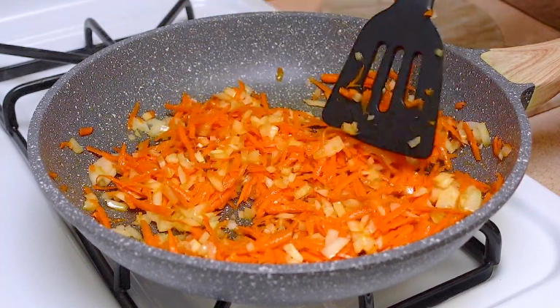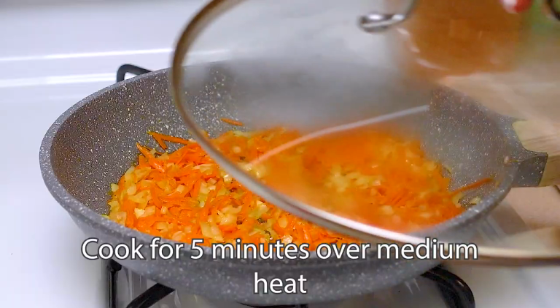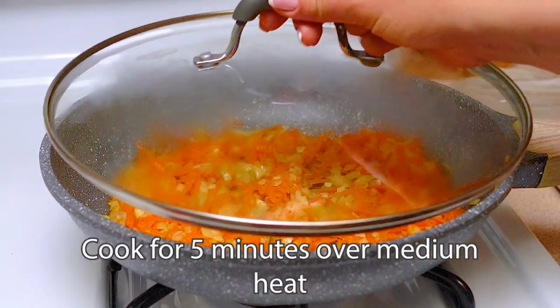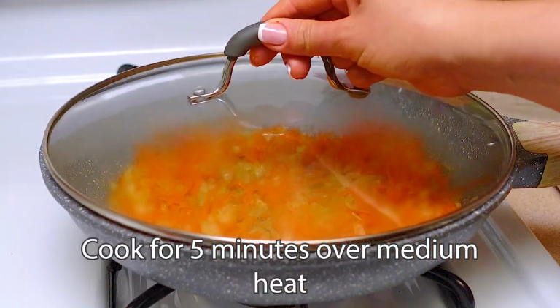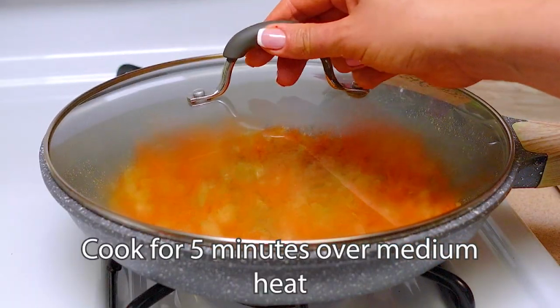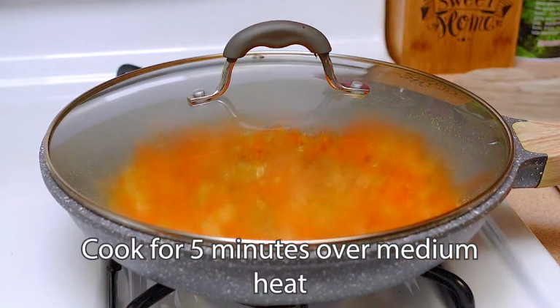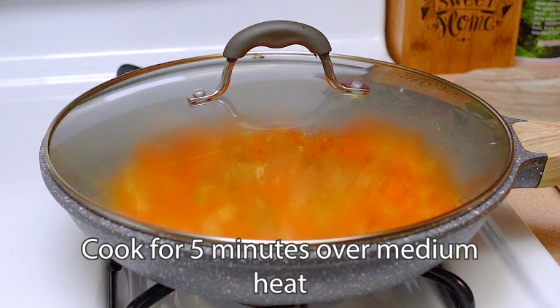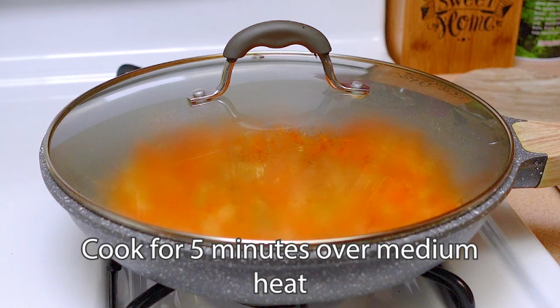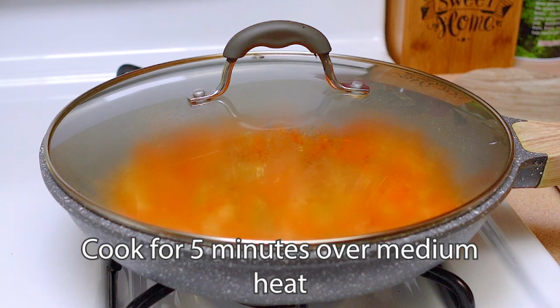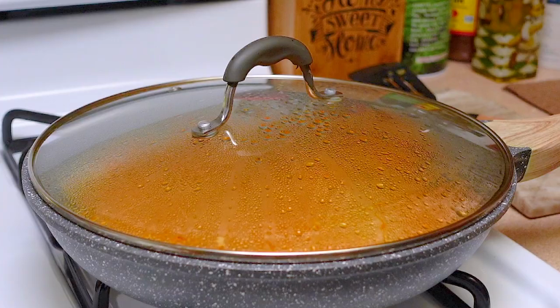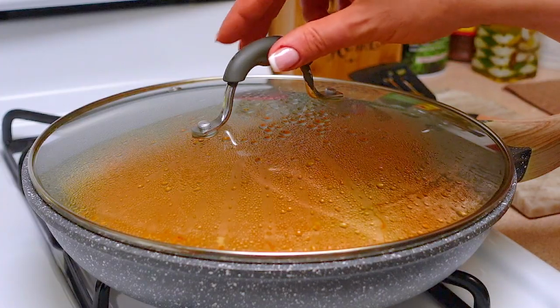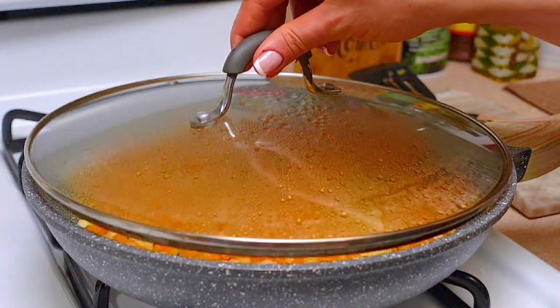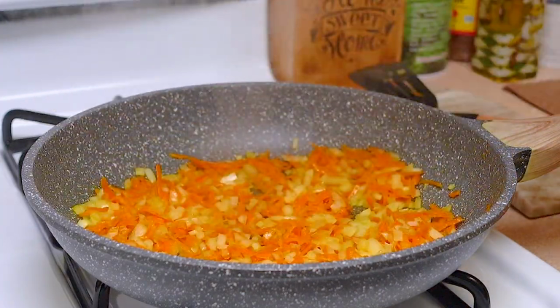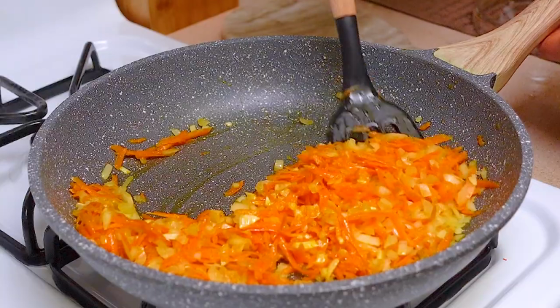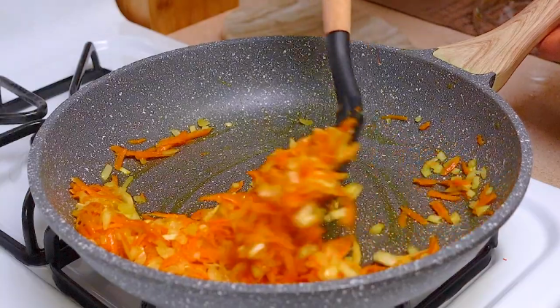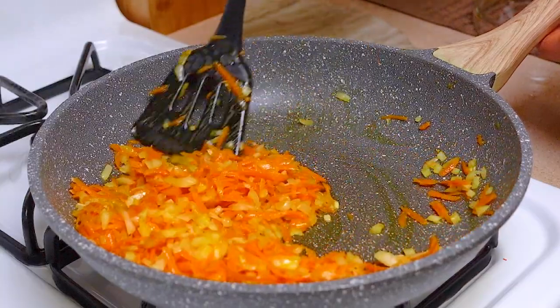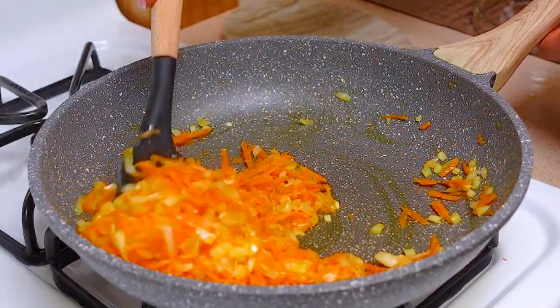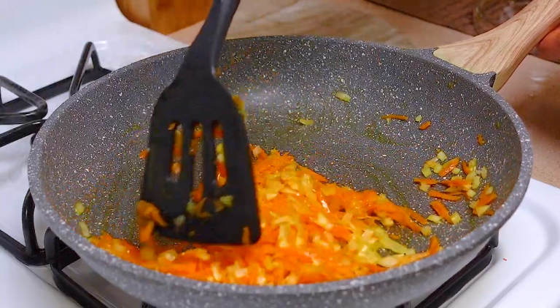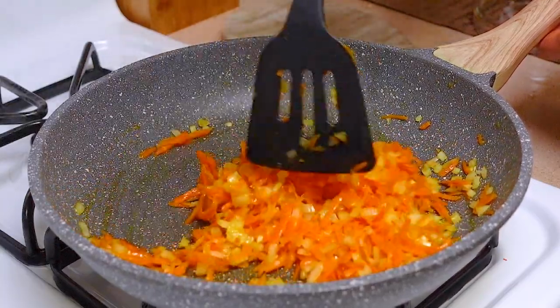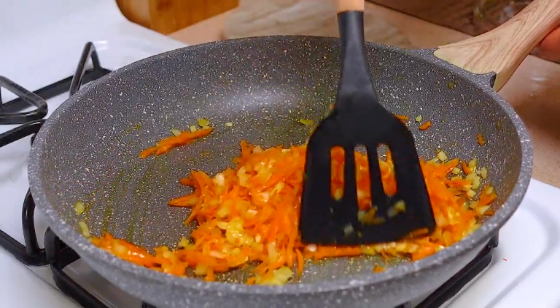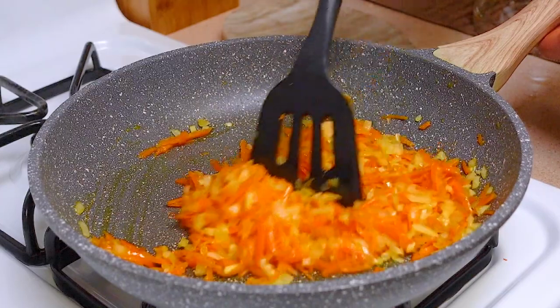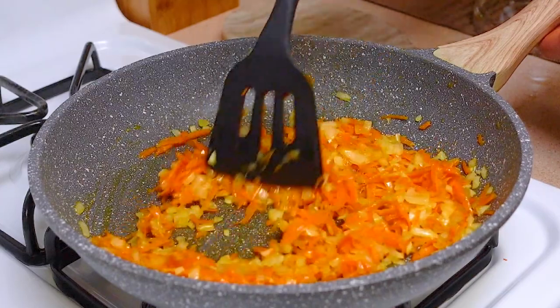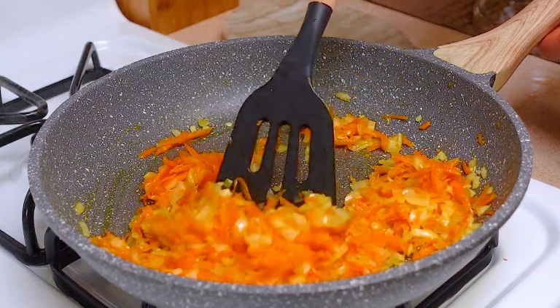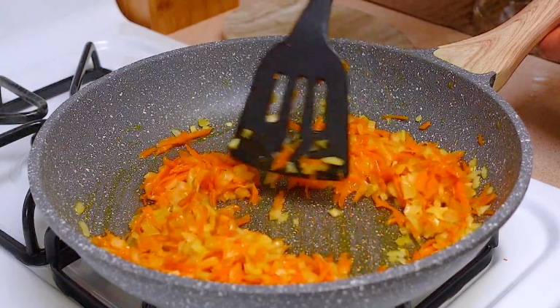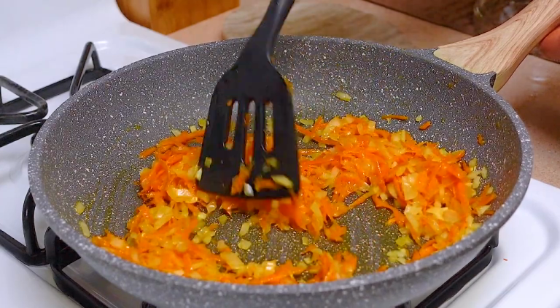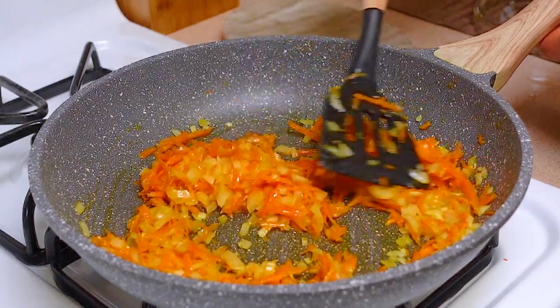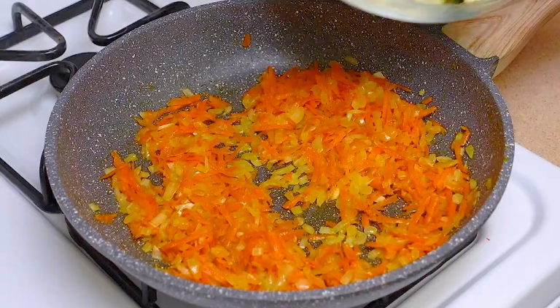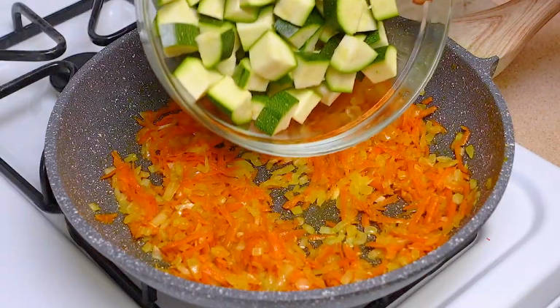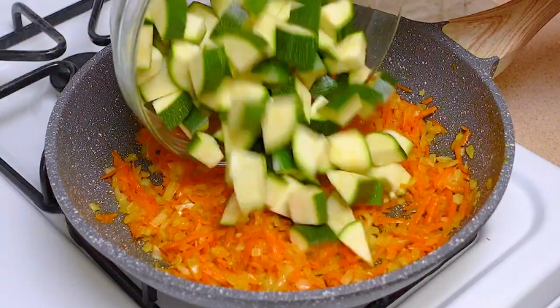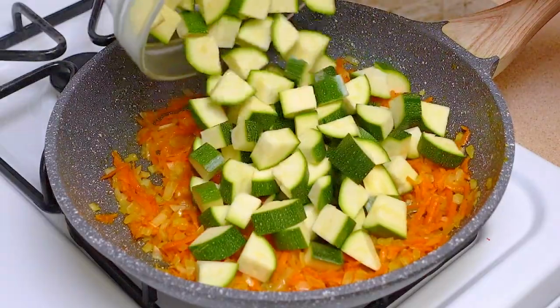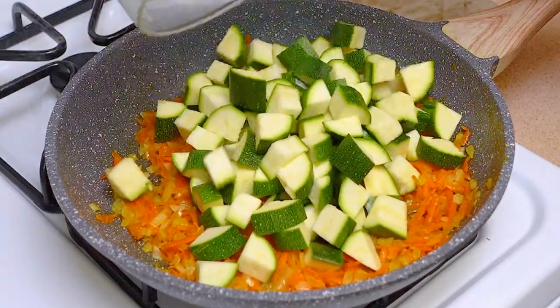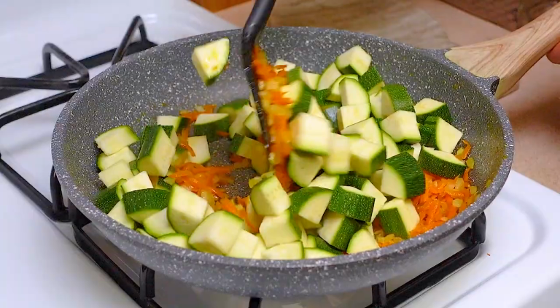Close the lid and simmer for 5 minutes over low heat, stirring occasionally. Next, add zucchini and mix well.